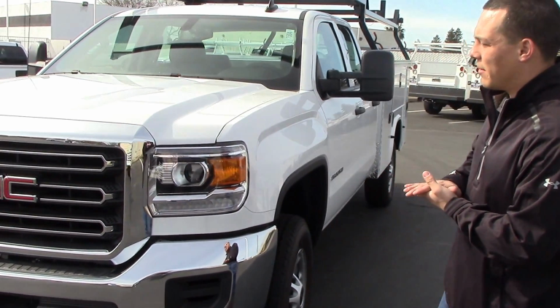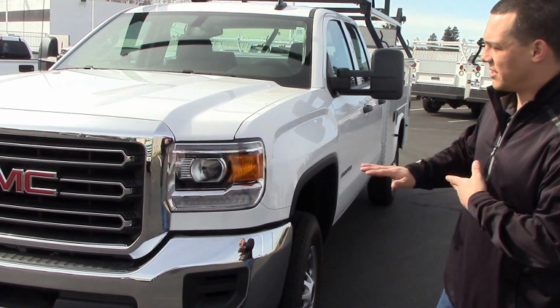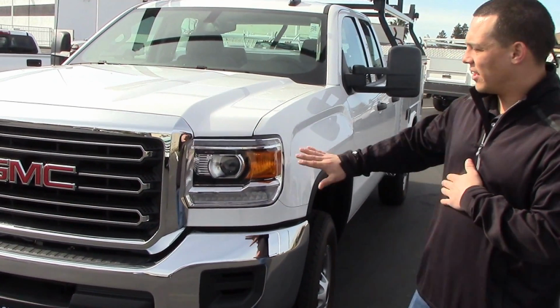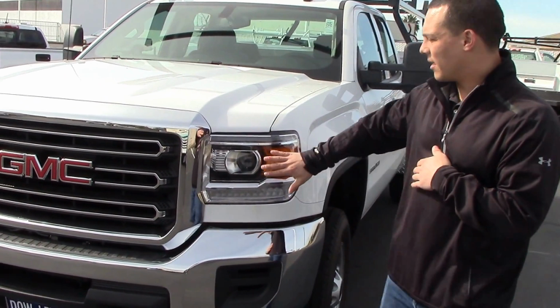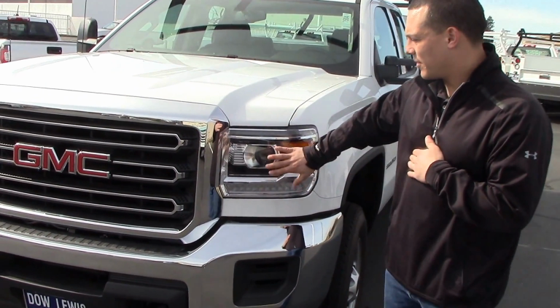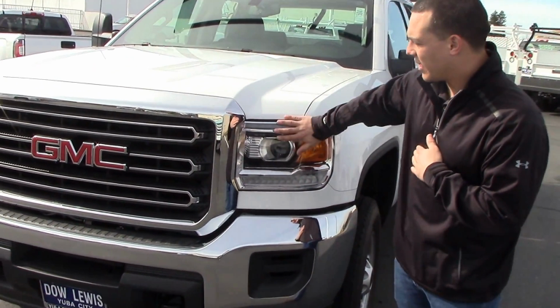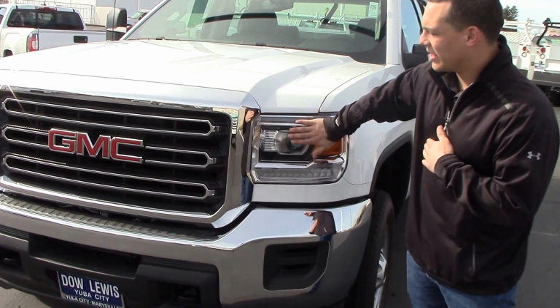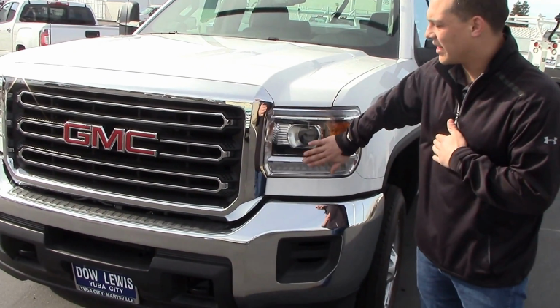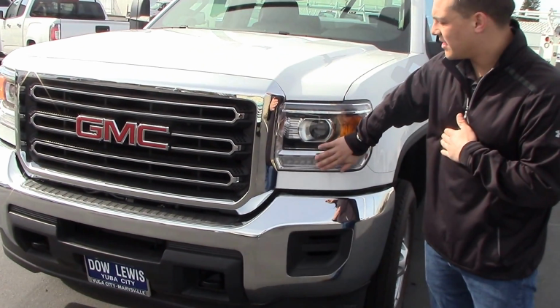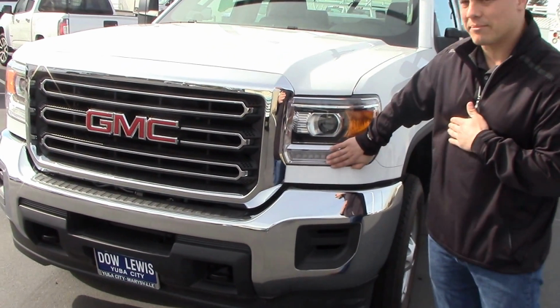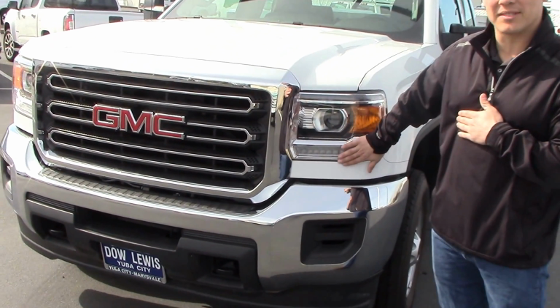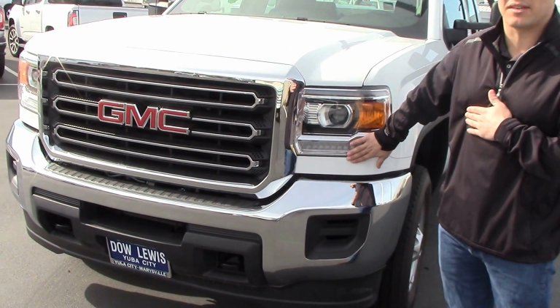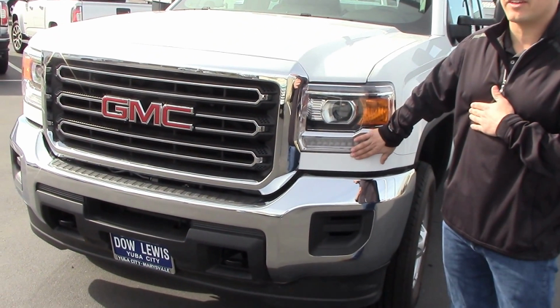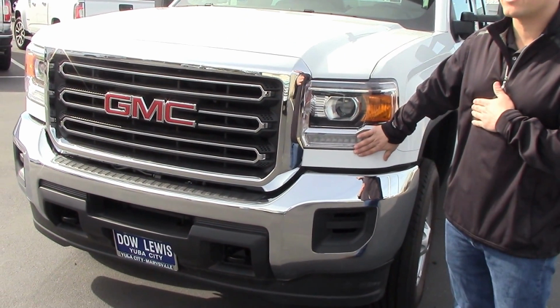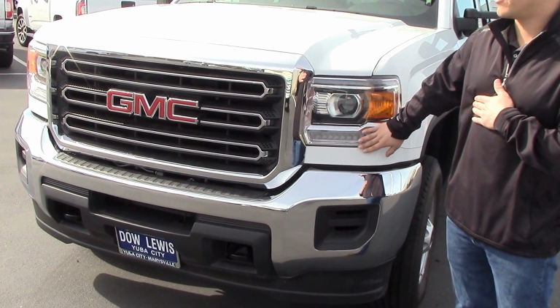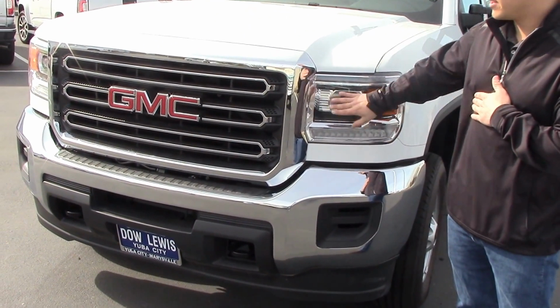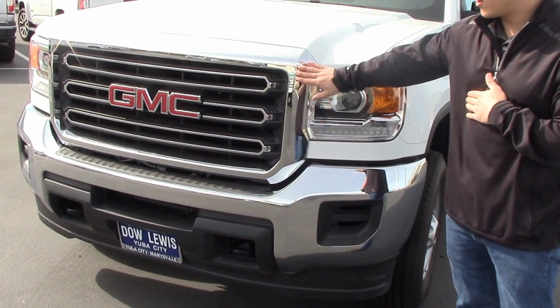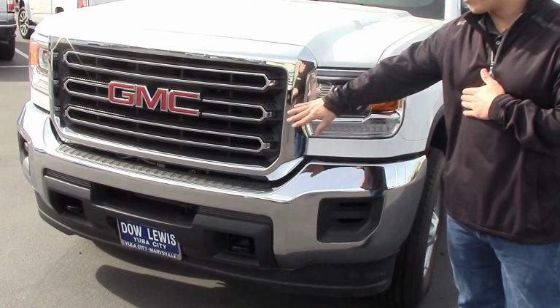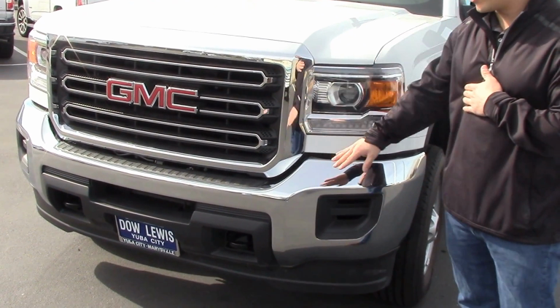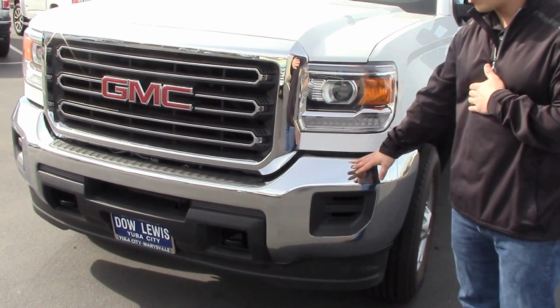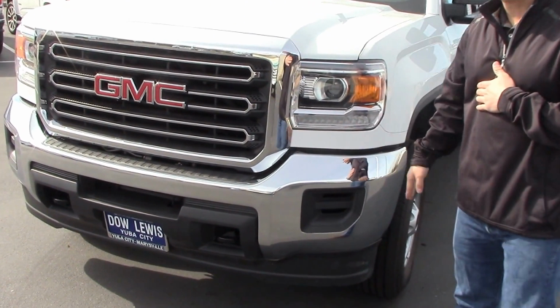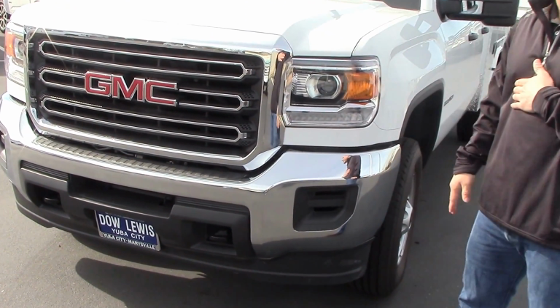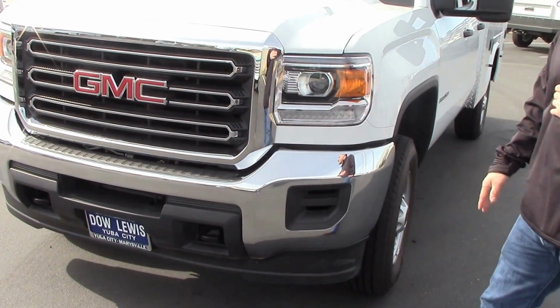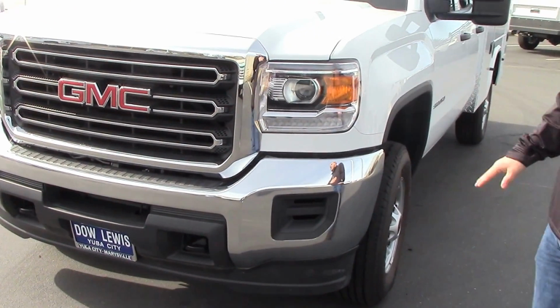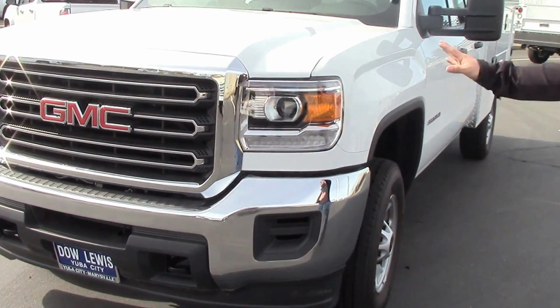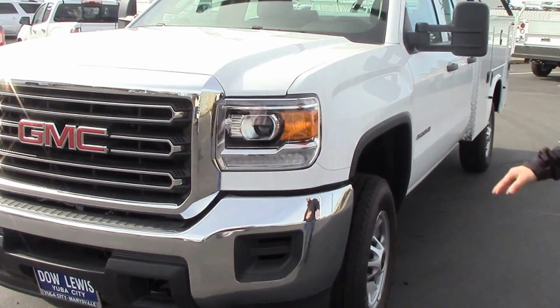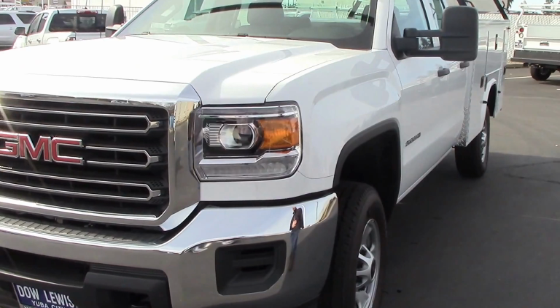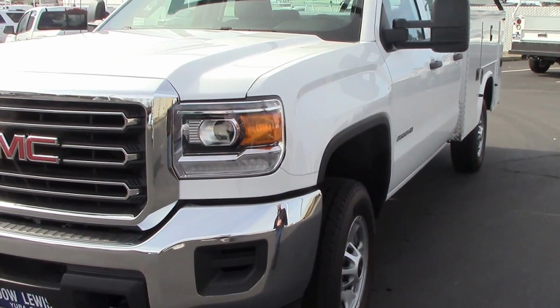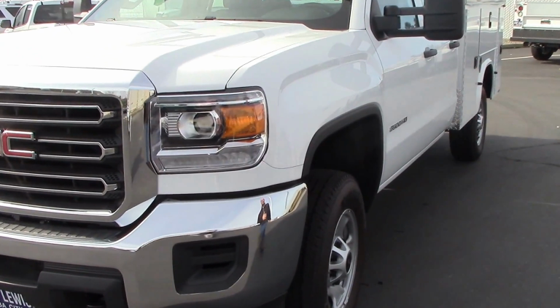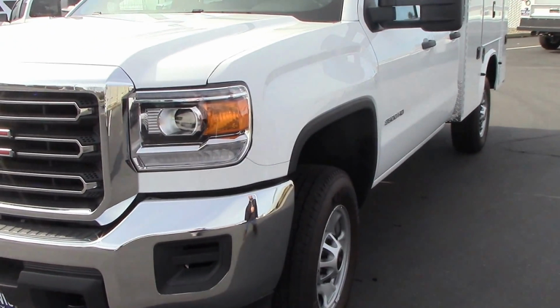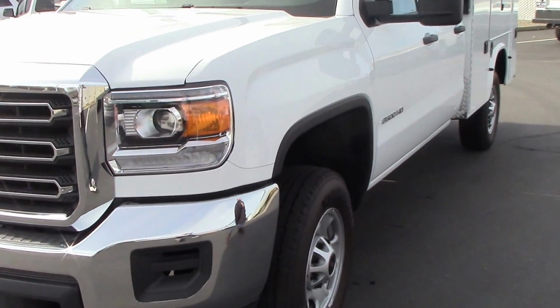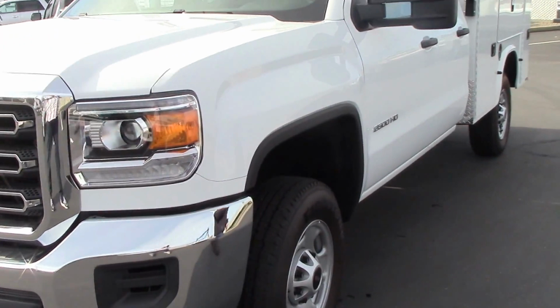This still comes with the LED headlights, same ones as the Denali, so you get a chrome grille and chrome bumper. You look good even though you're in a work truck.